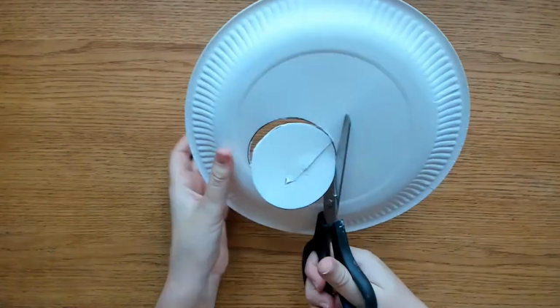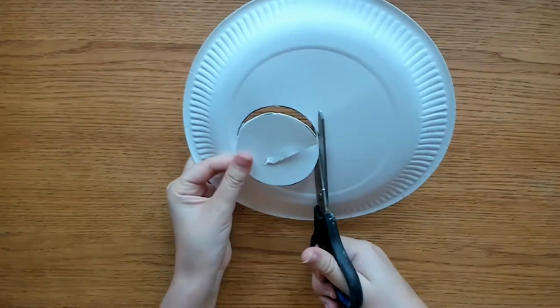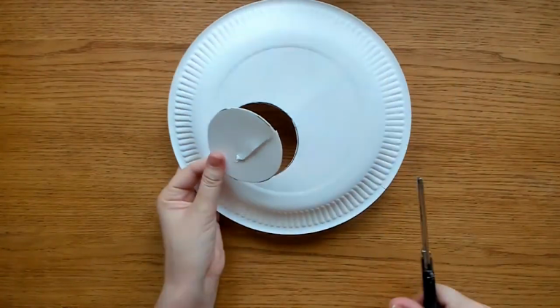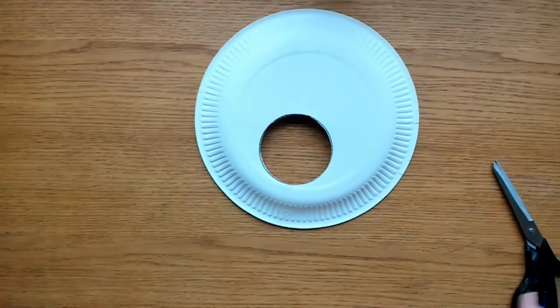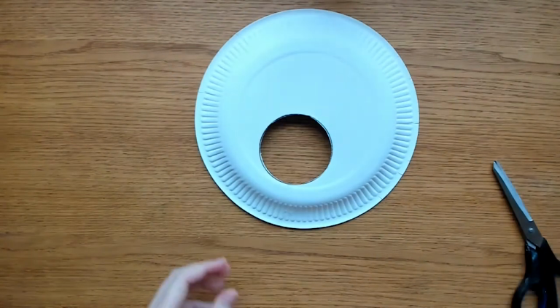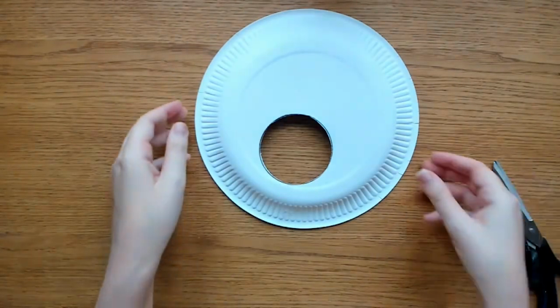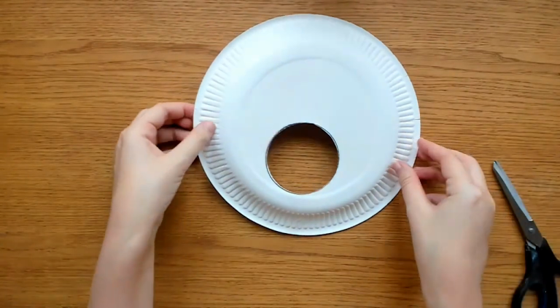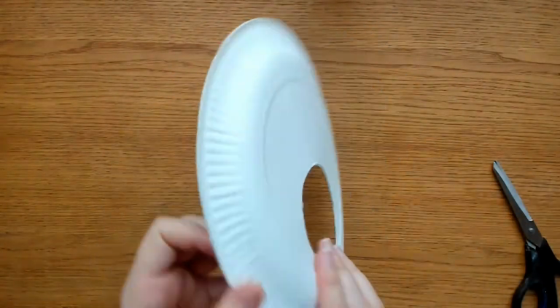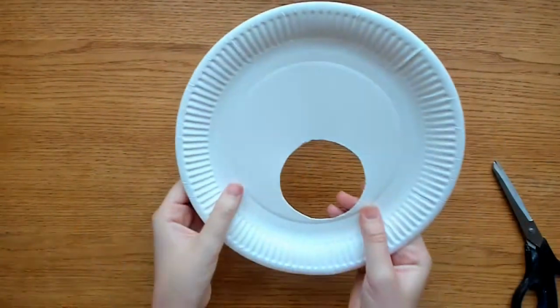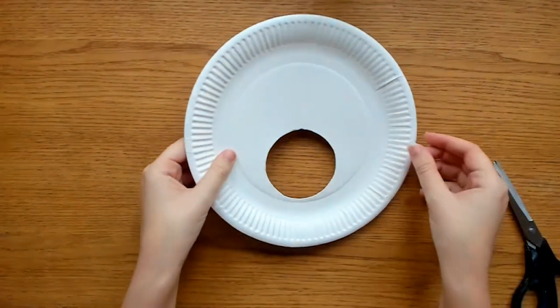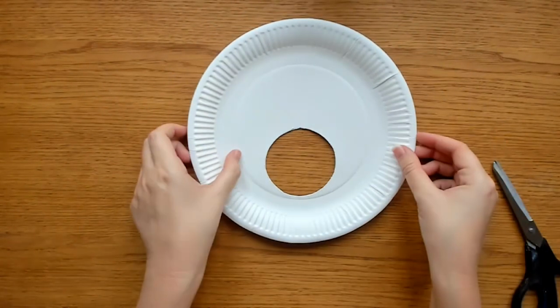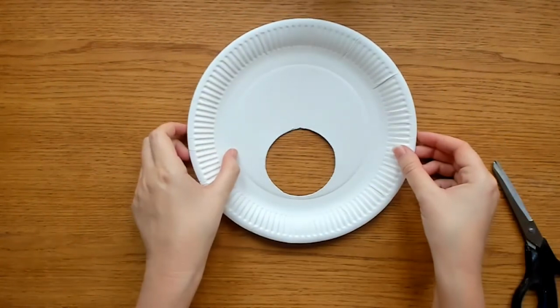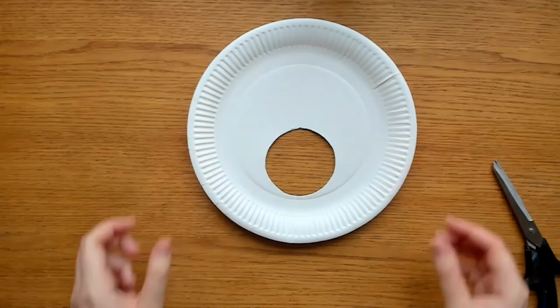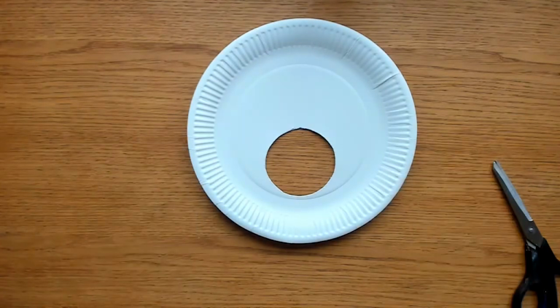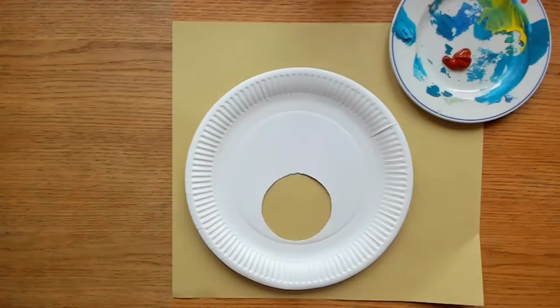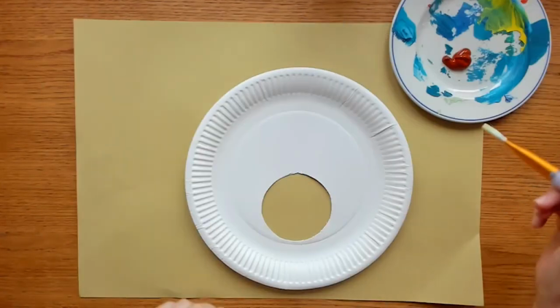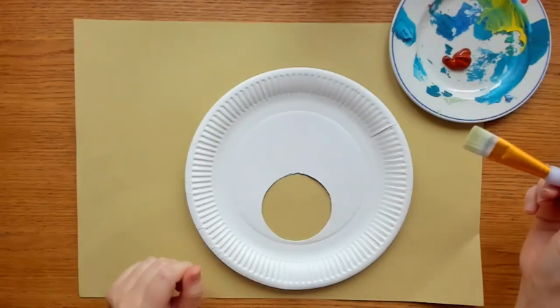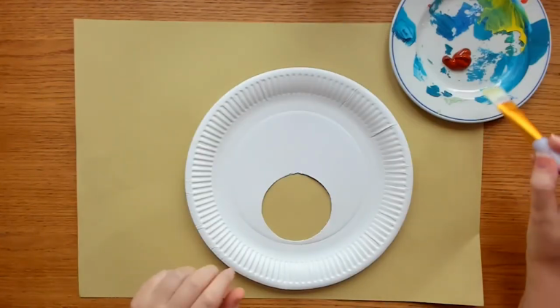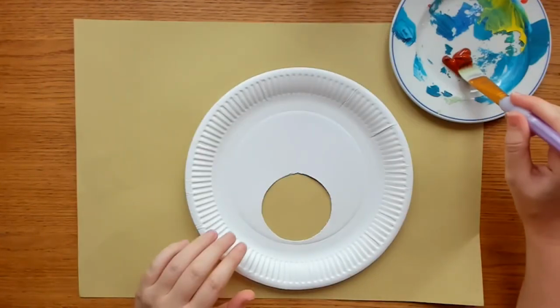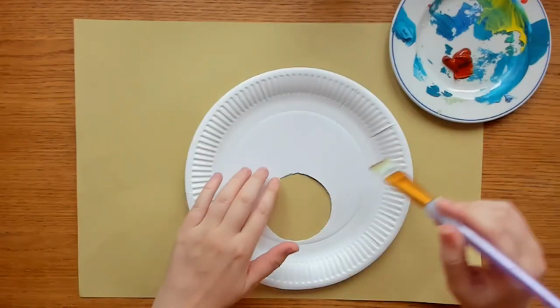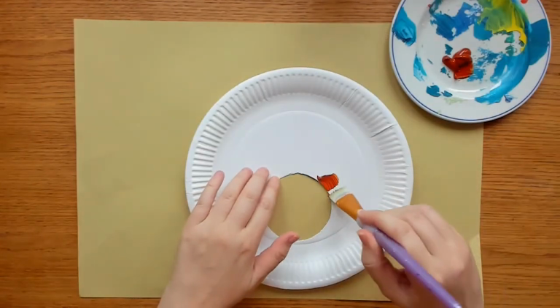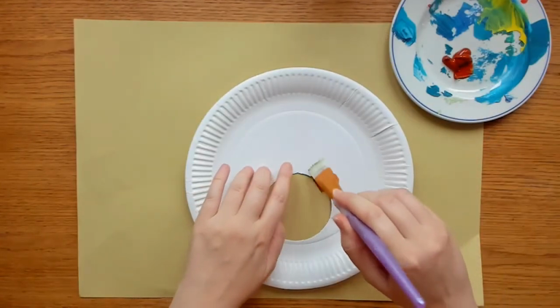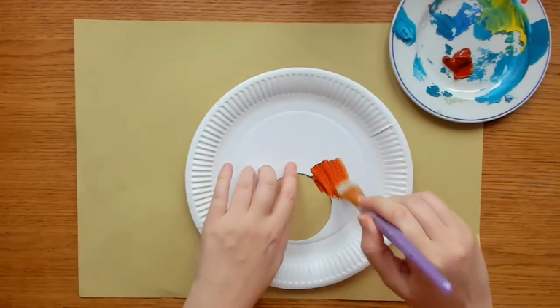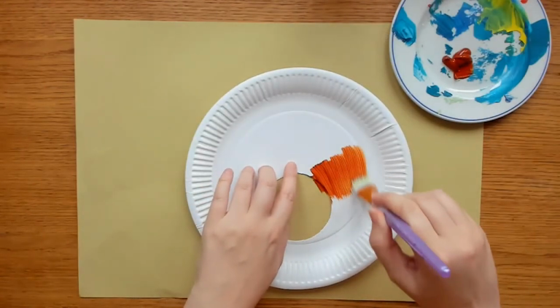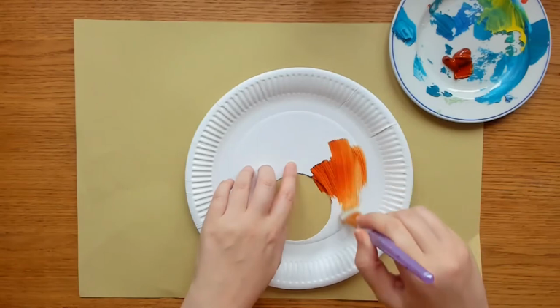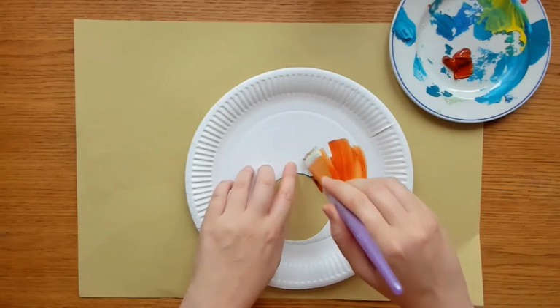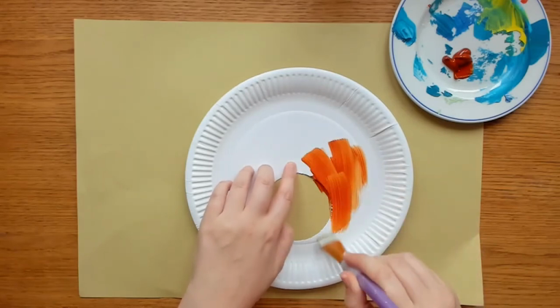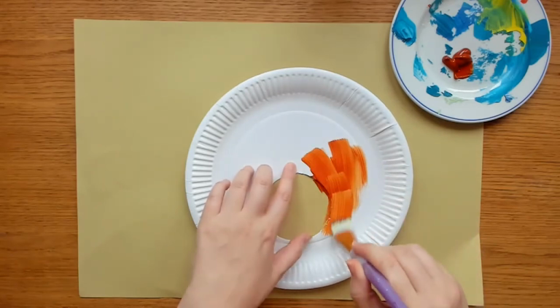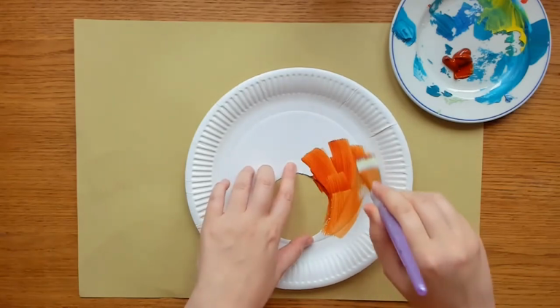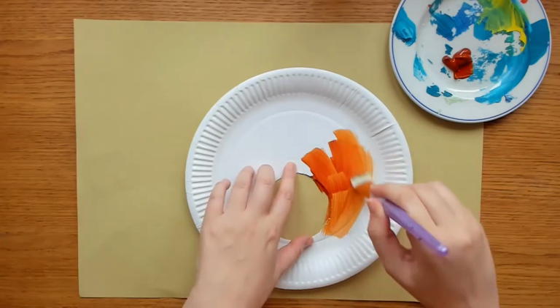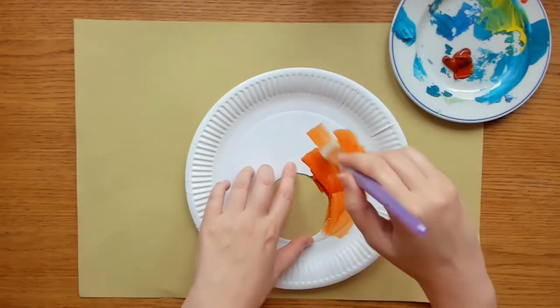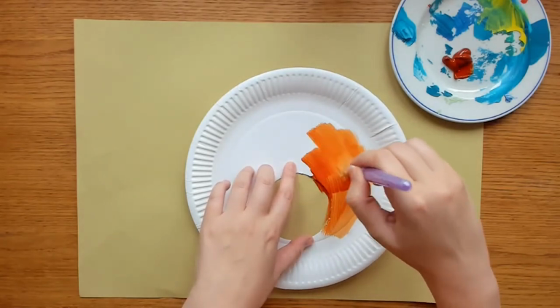Next, turn your plate back over and paint it brown. Leave the paint to dry — it could take two layers of paint.